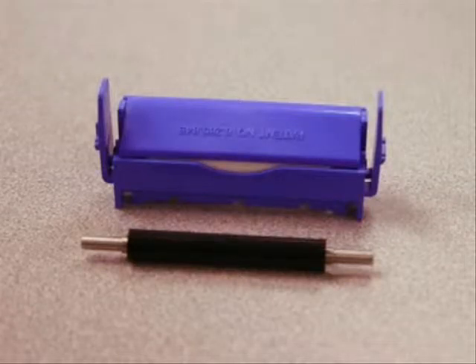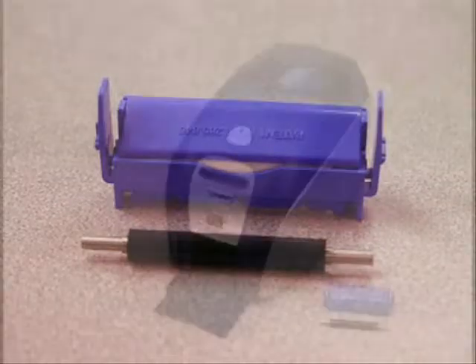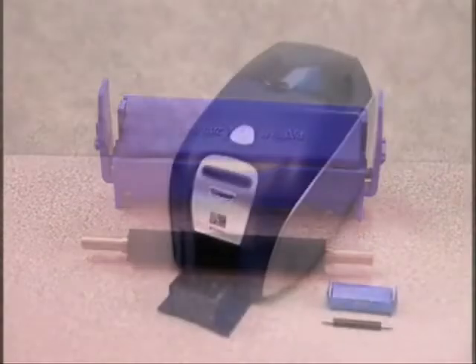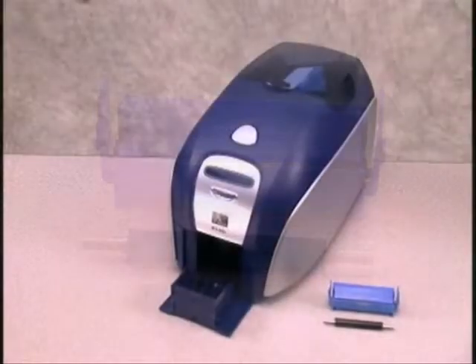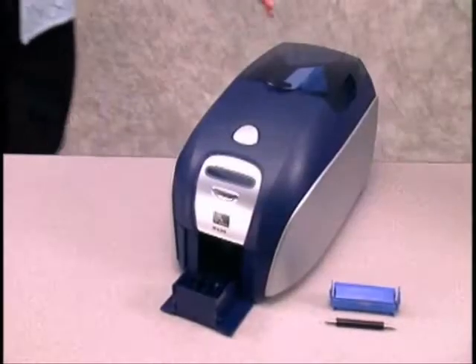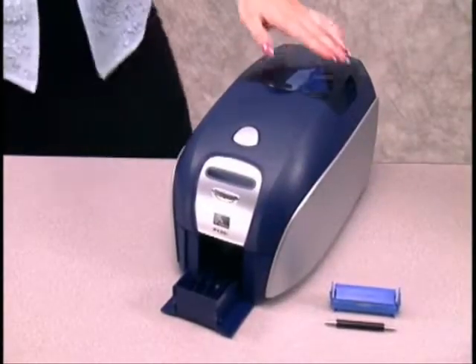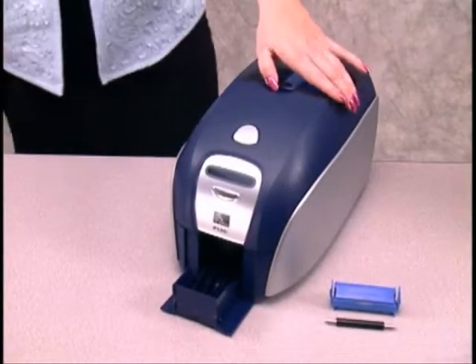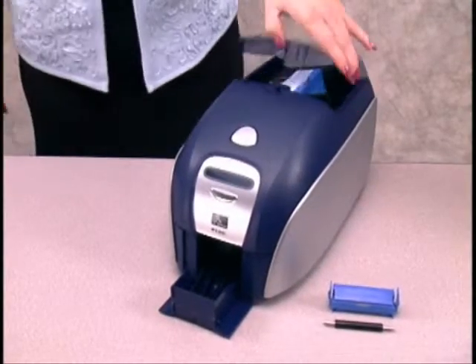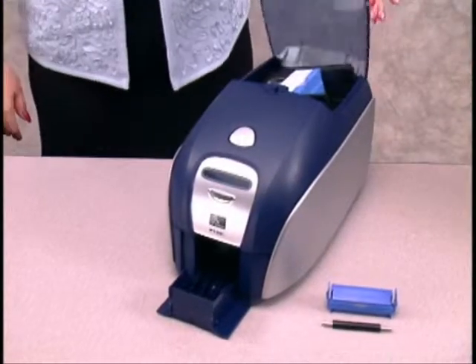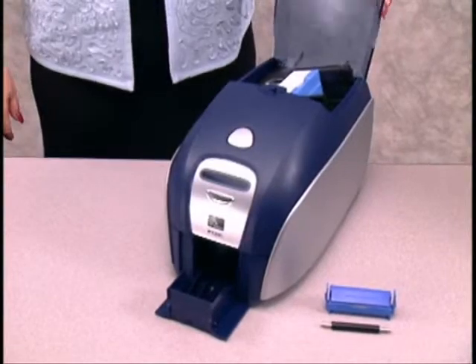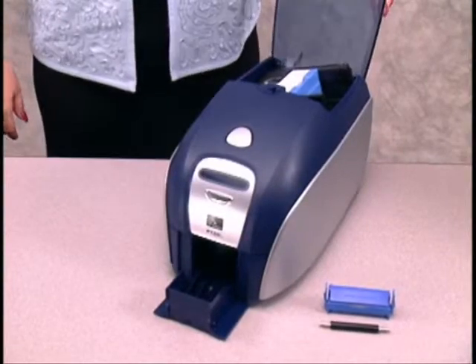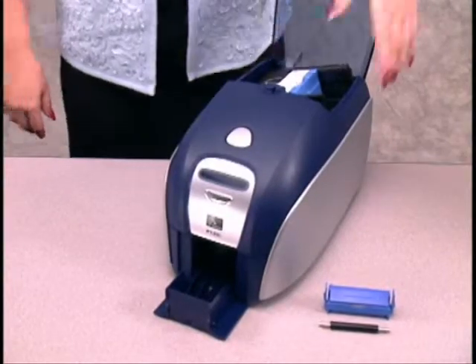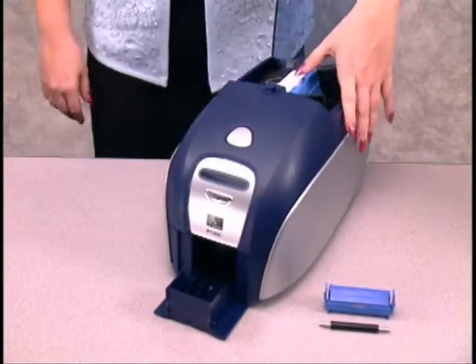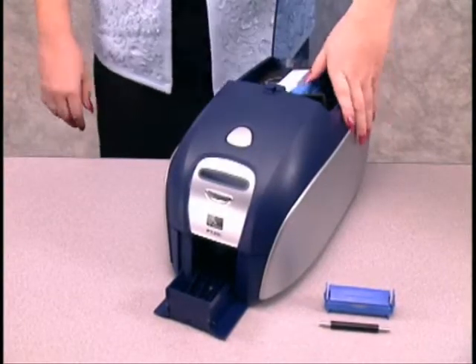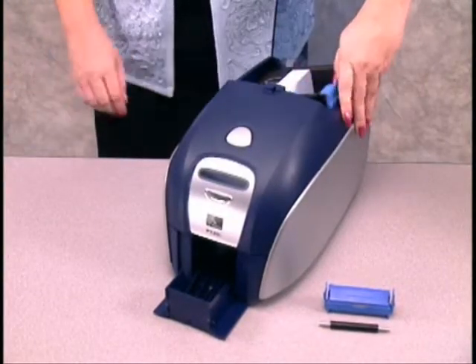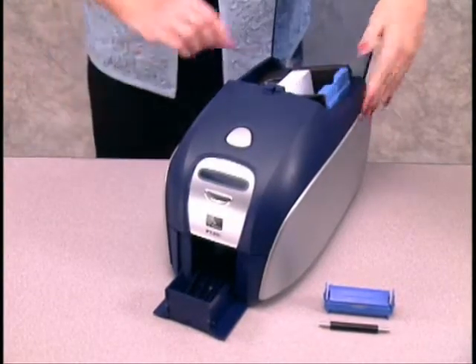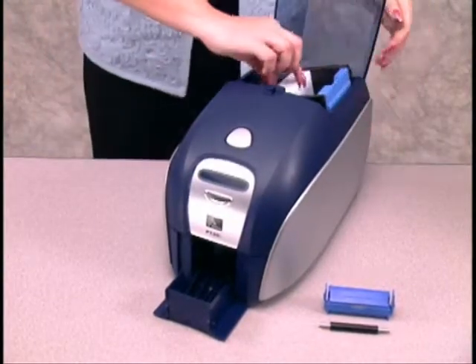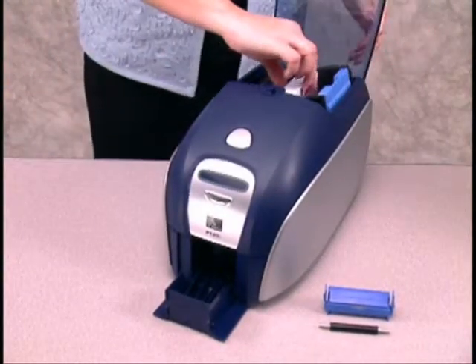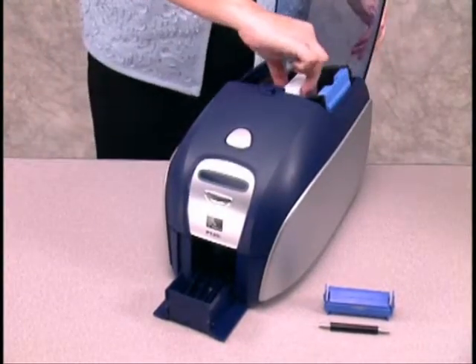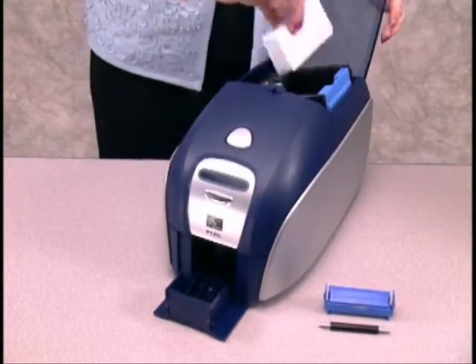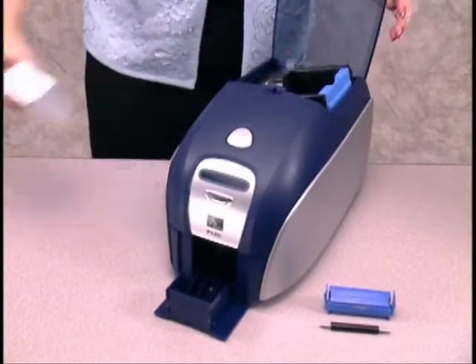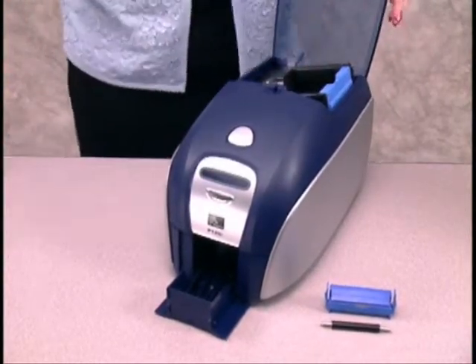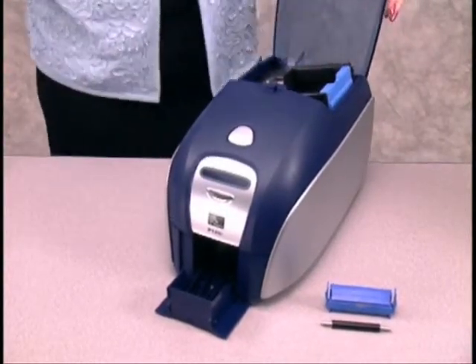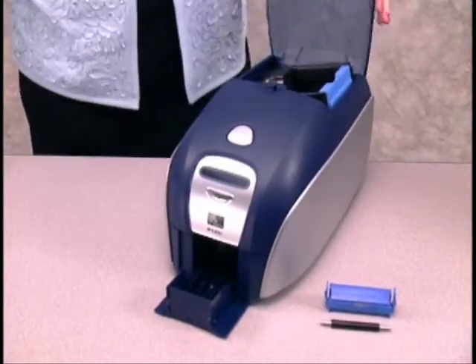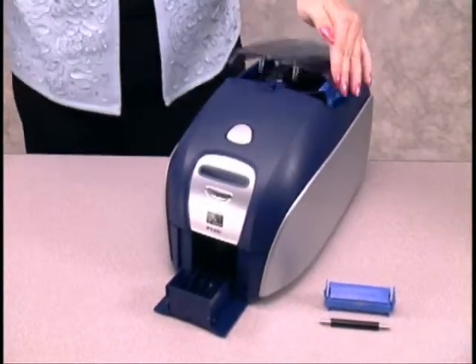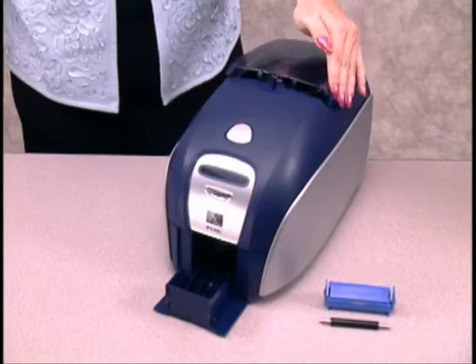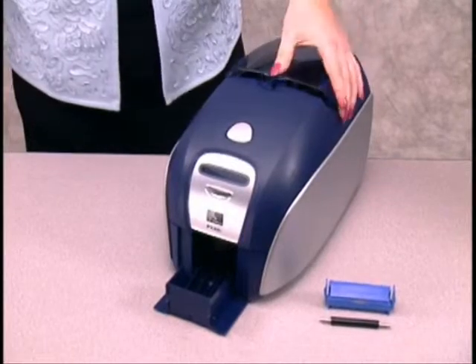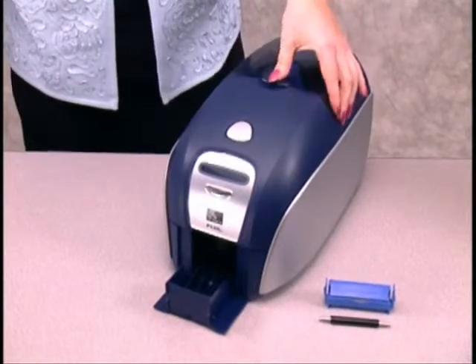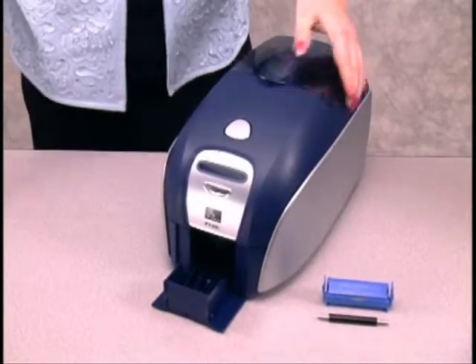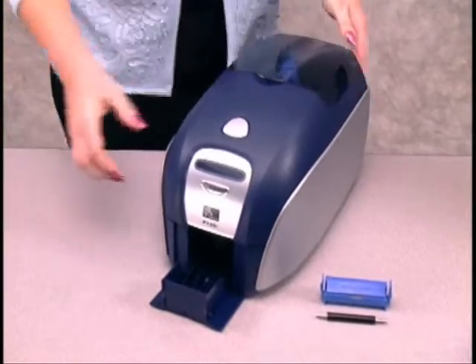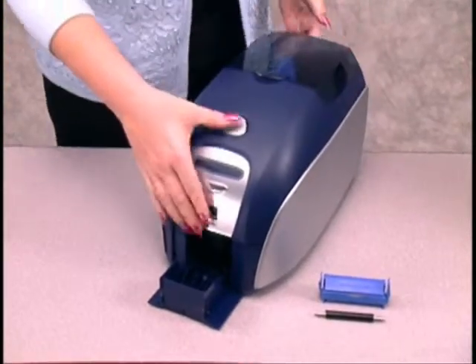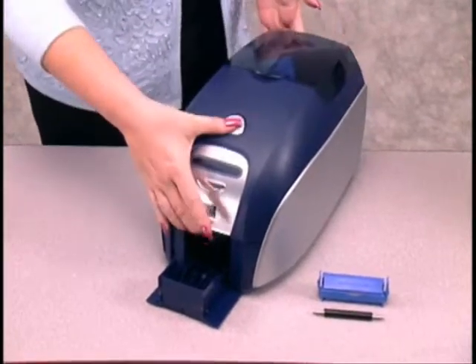To install the kit, first remove all cards from the automatic card feeder and close the cover. Then open the lid and remove the load and go ribbon cartridge and close the hopper.